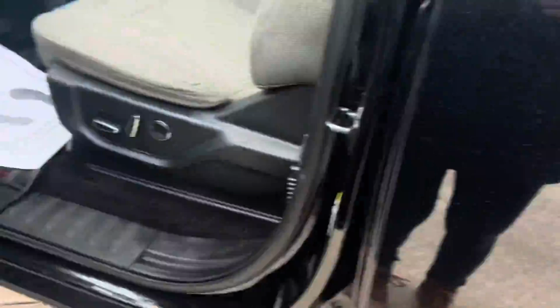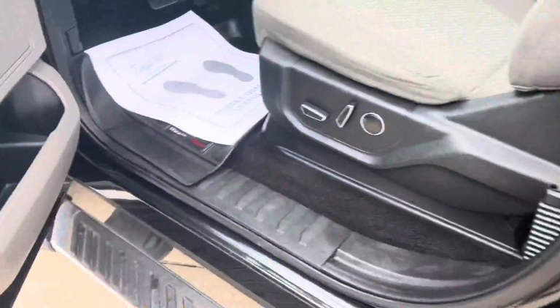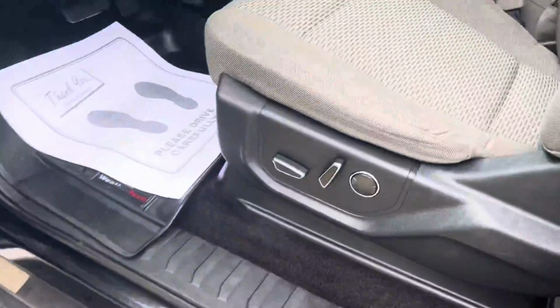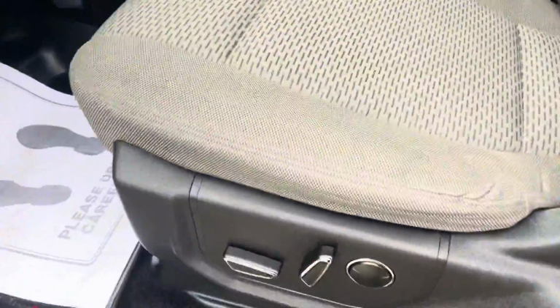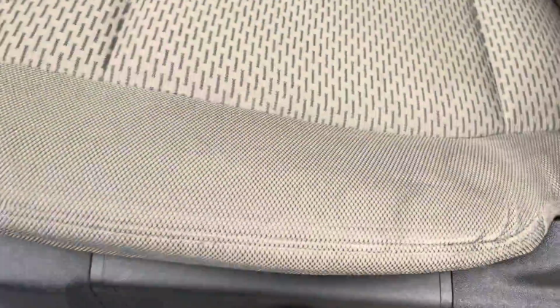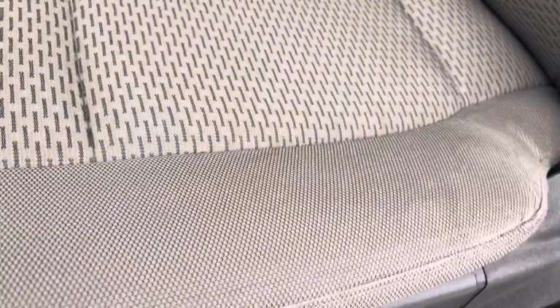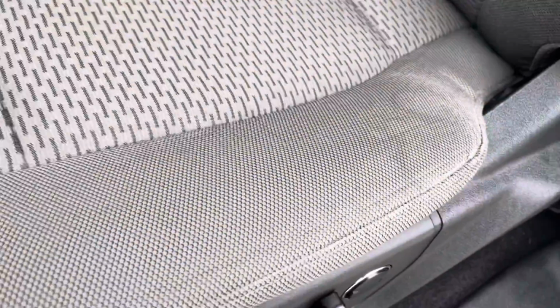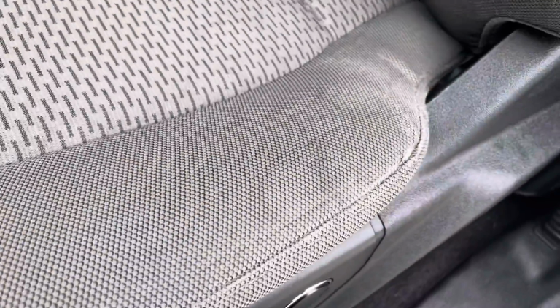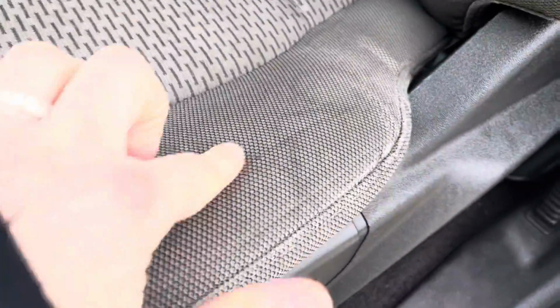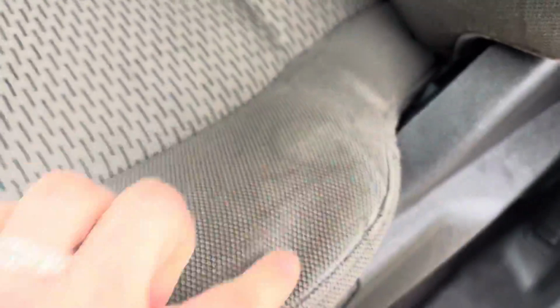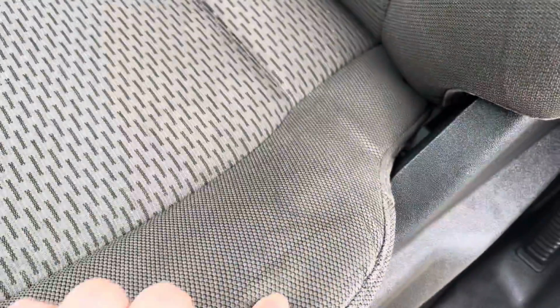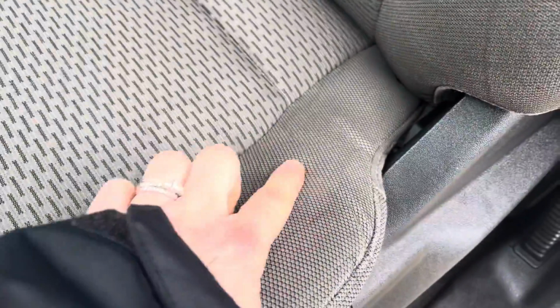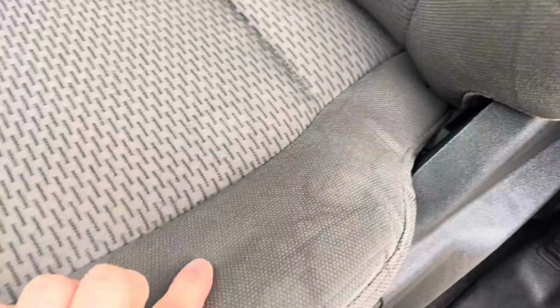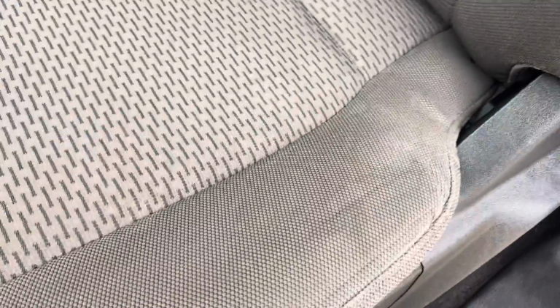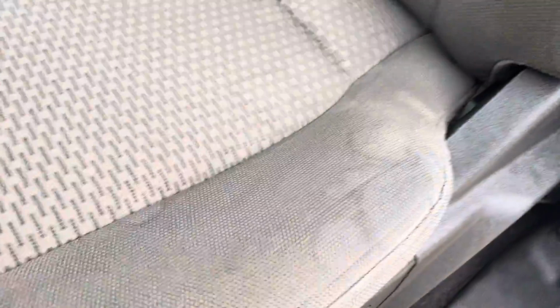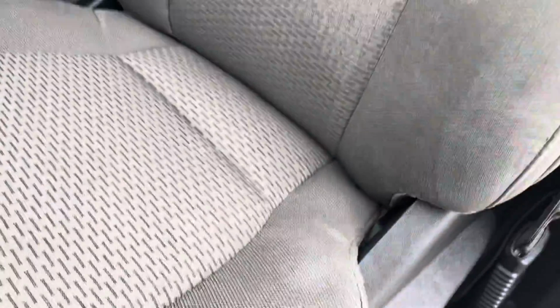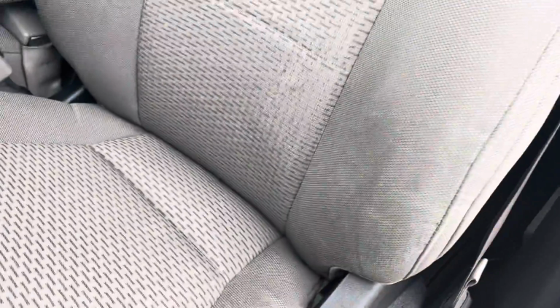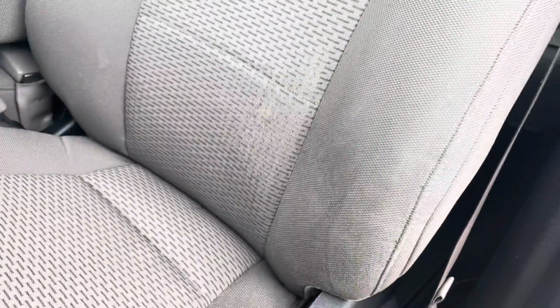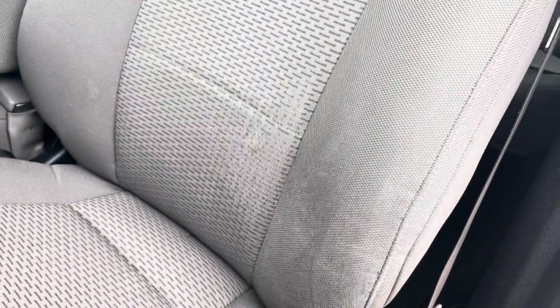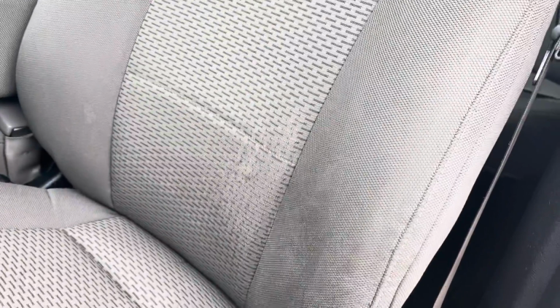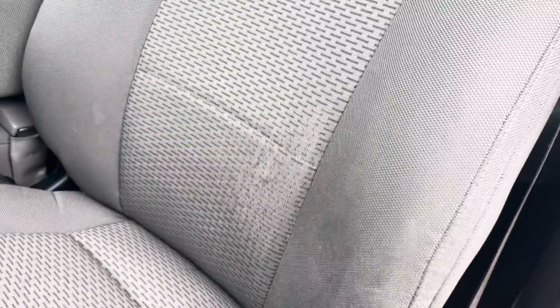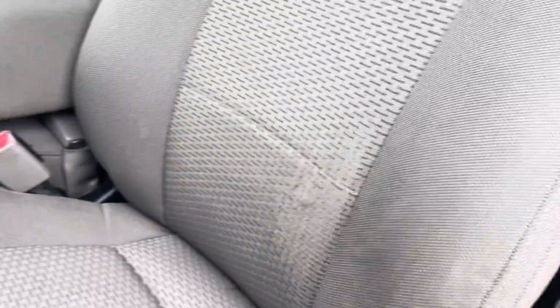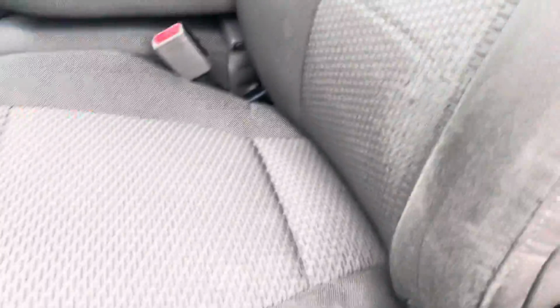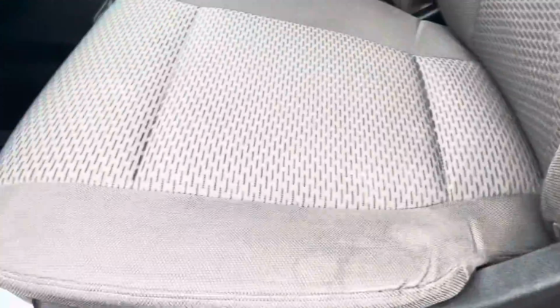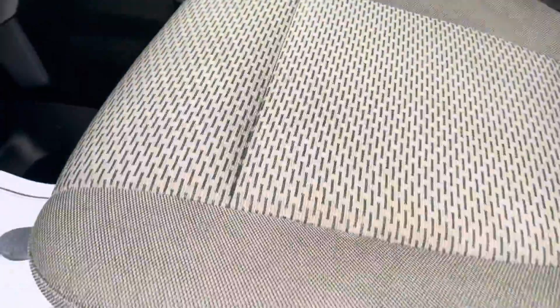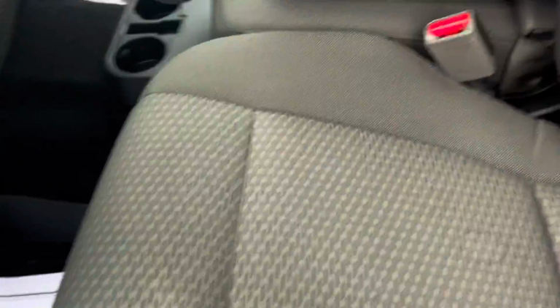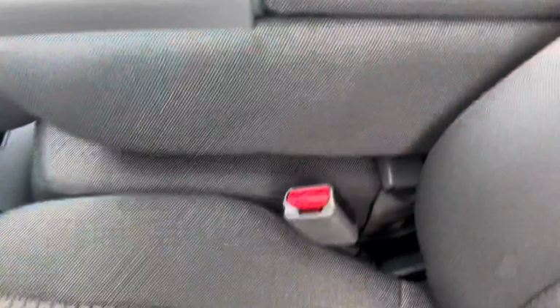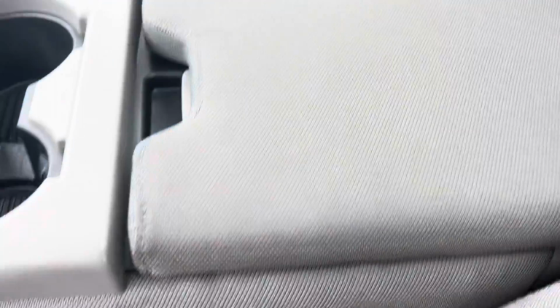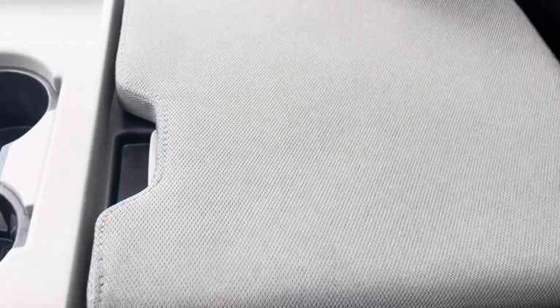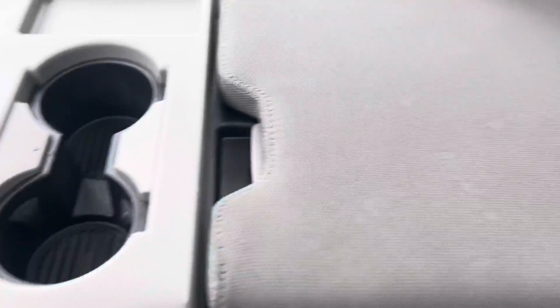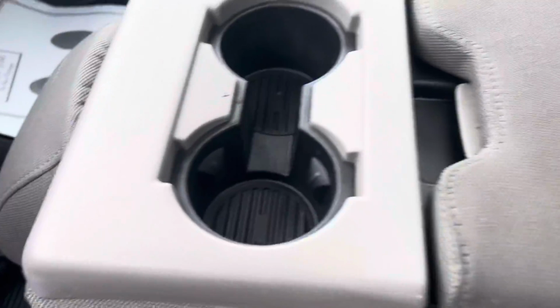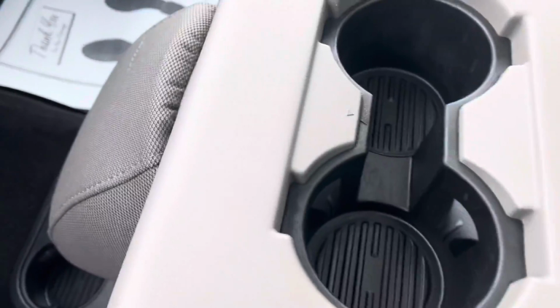The interior of the truck looks like there might be a little bit of a stain here. It's more obvious in the video than it is in person, but you can tell there's just a little bit of stain, a little bit of wear on that driver's seat. It is the bench front seat.